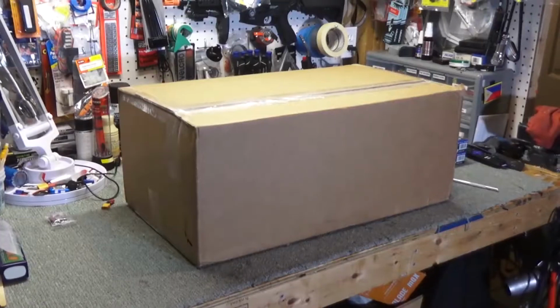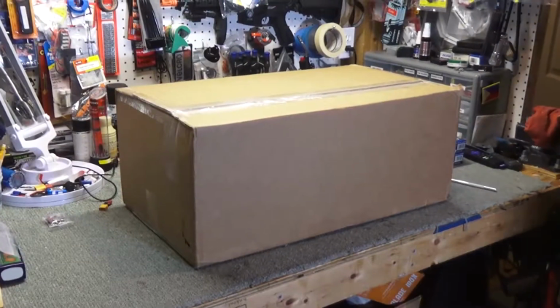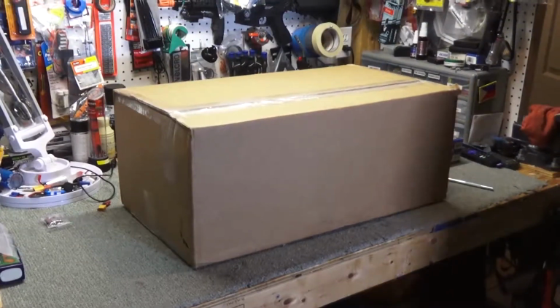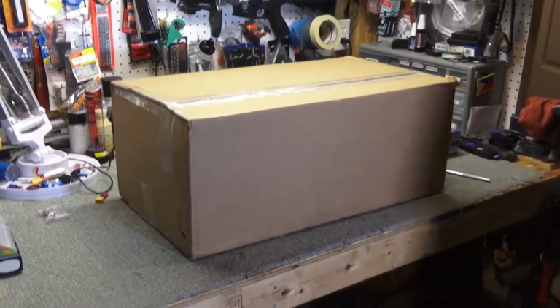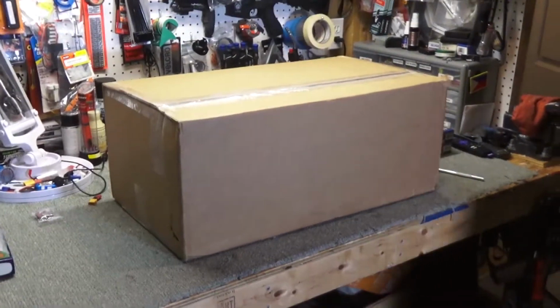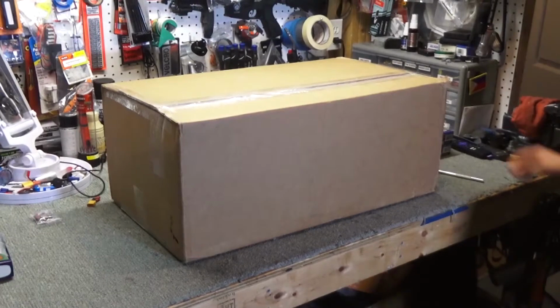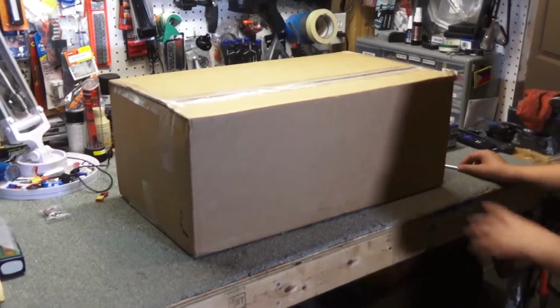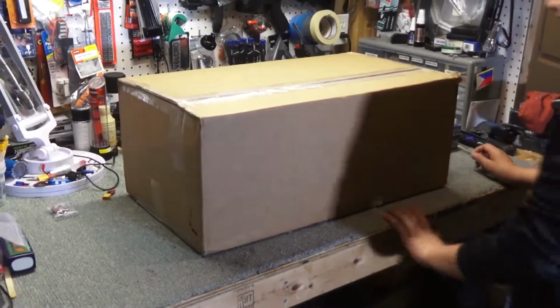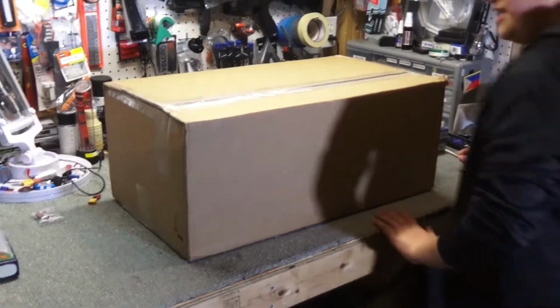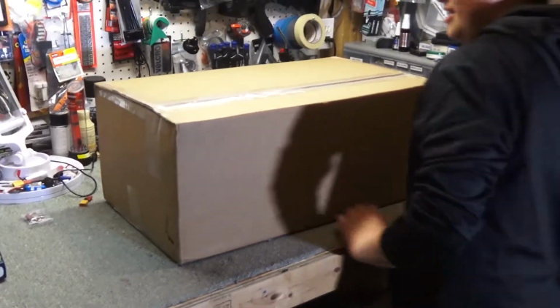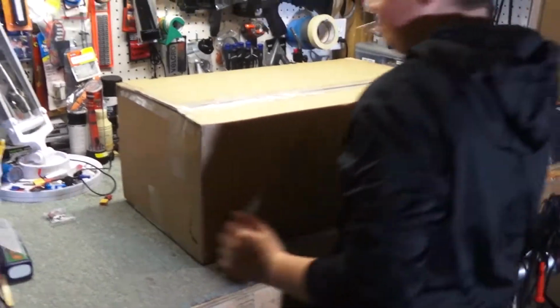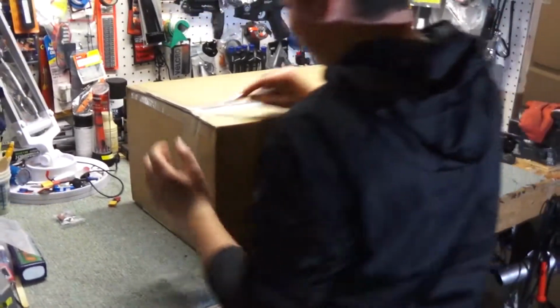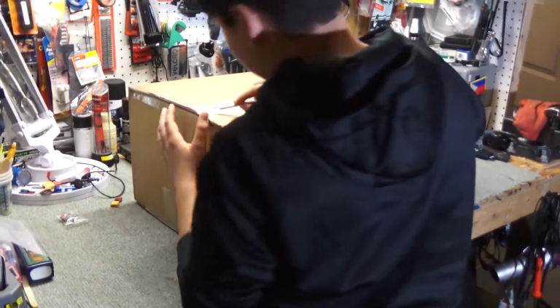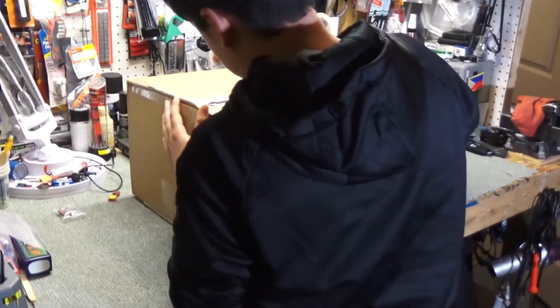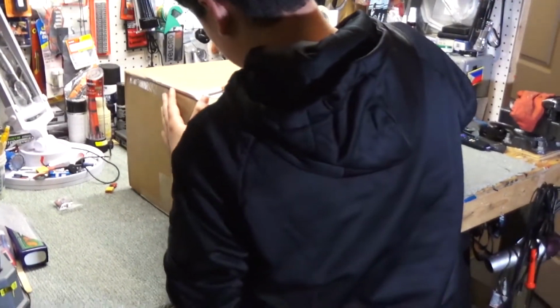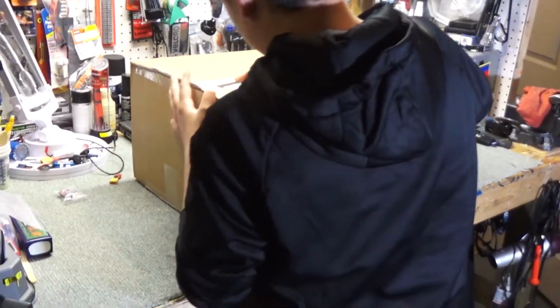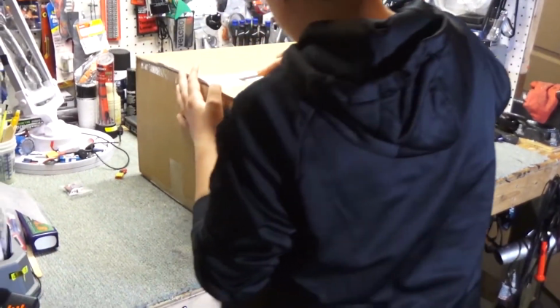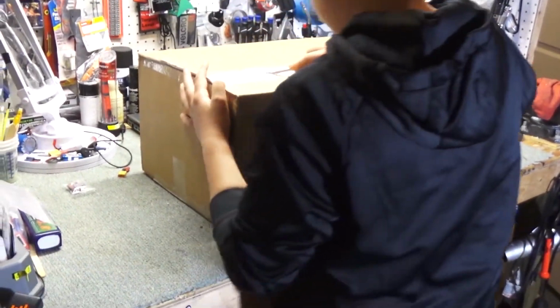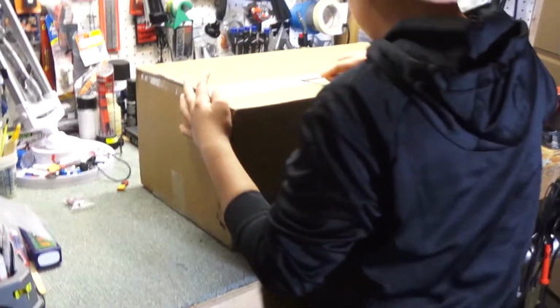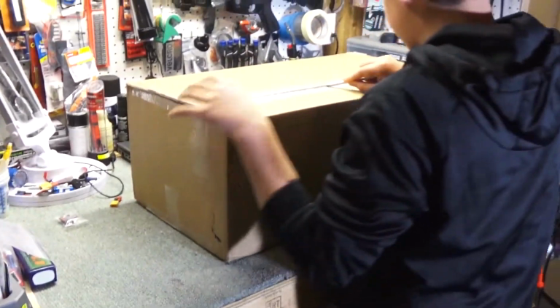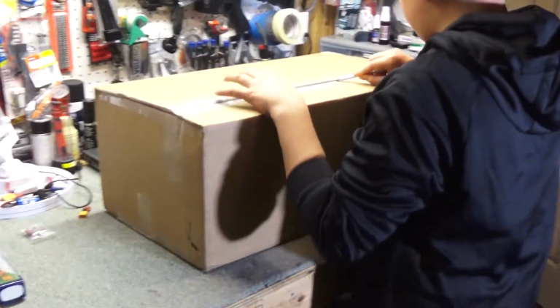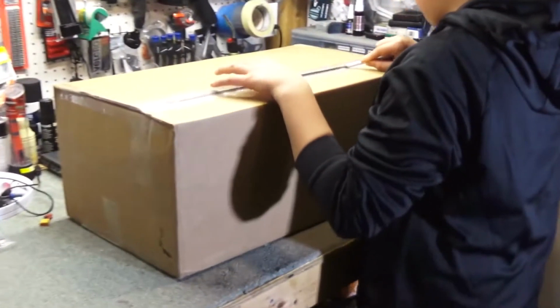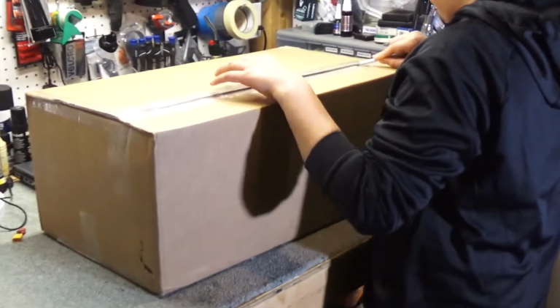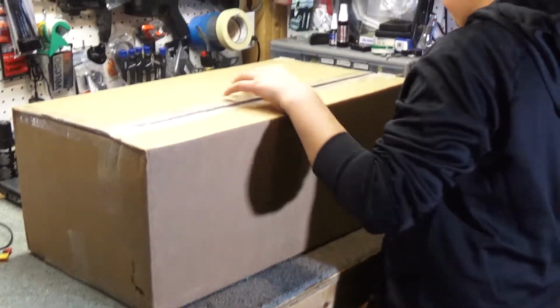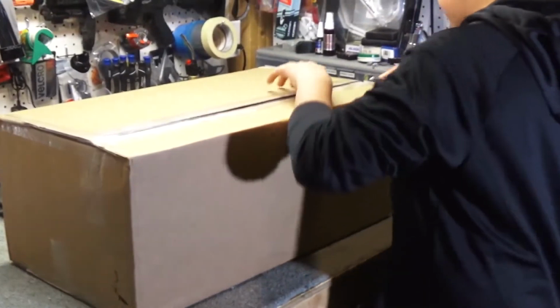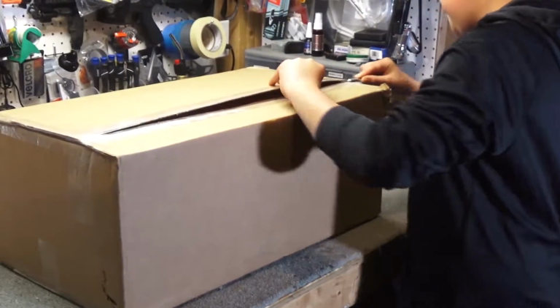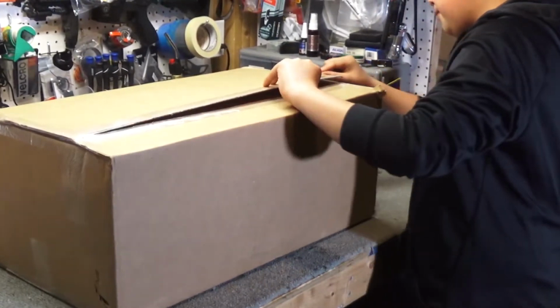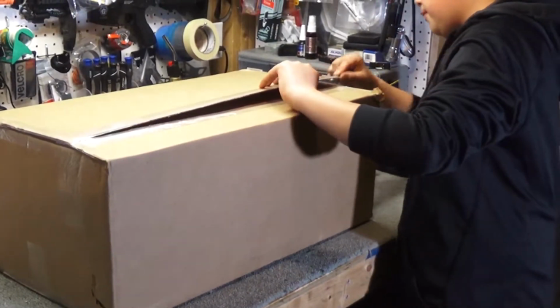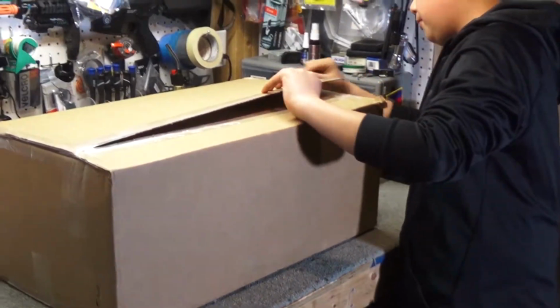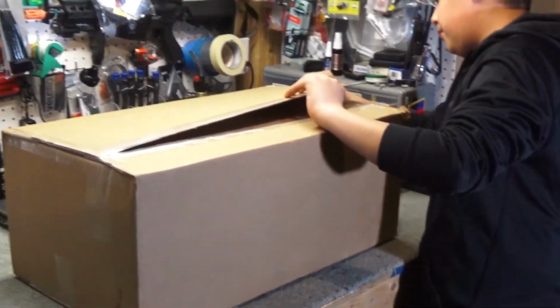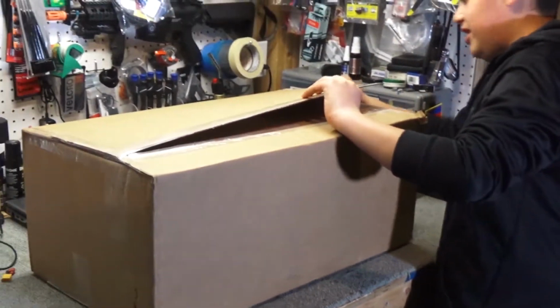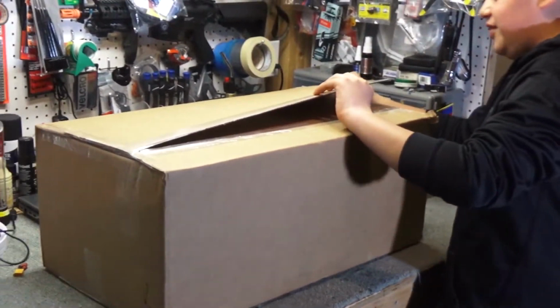Alright Nate, let's open up that box. Are you excited? Very.